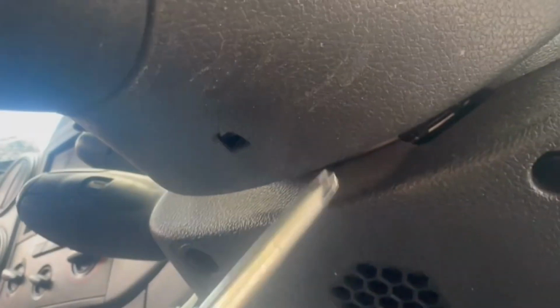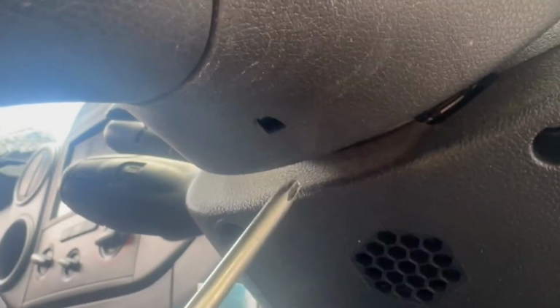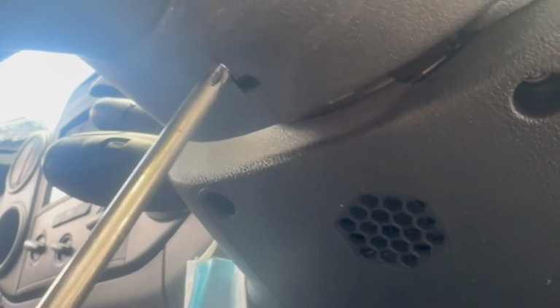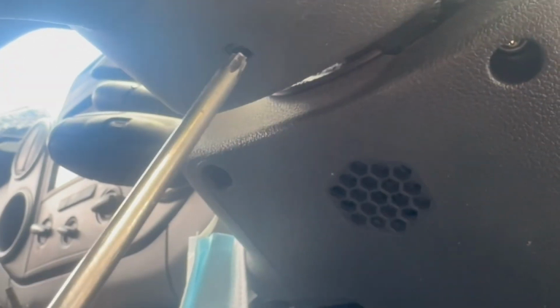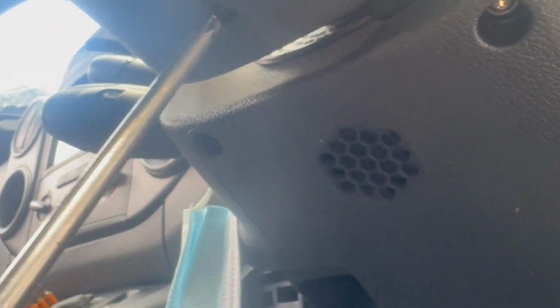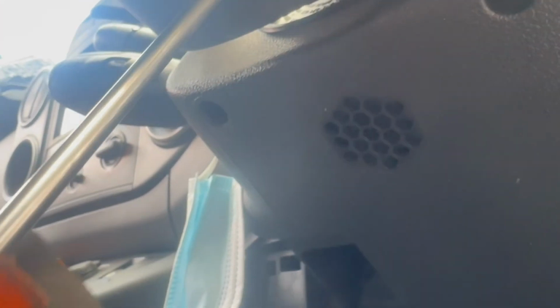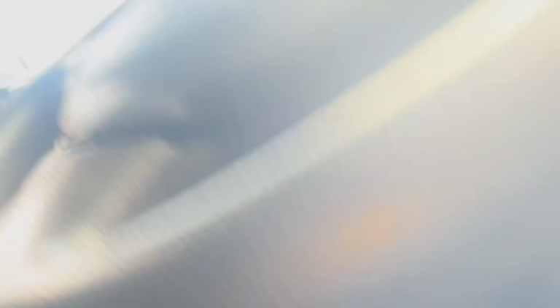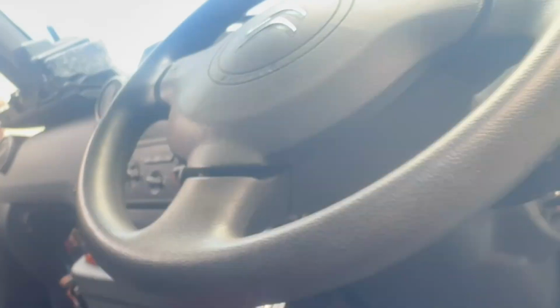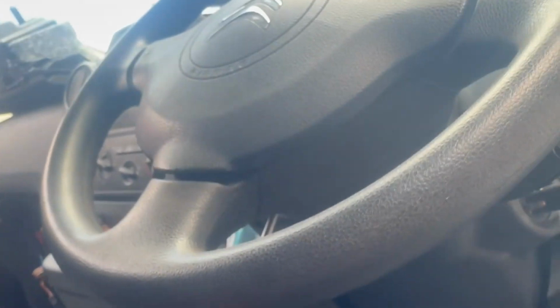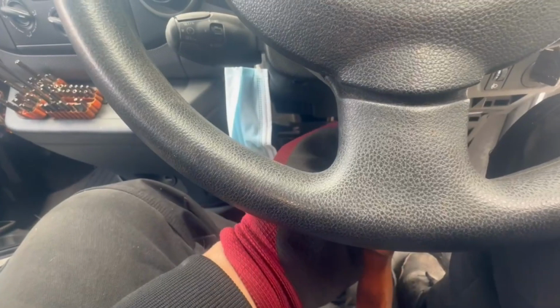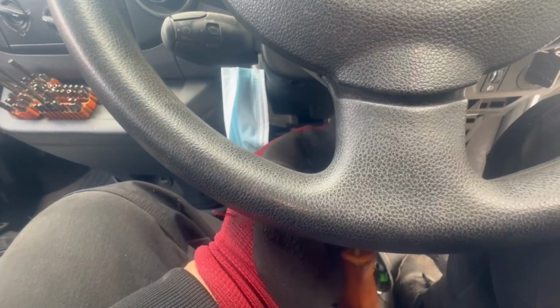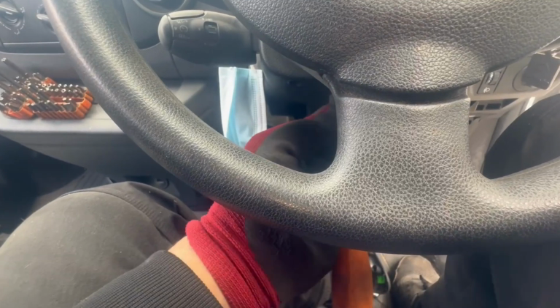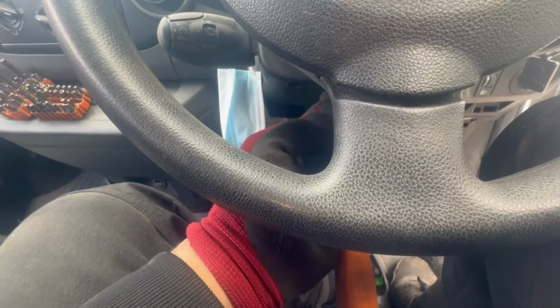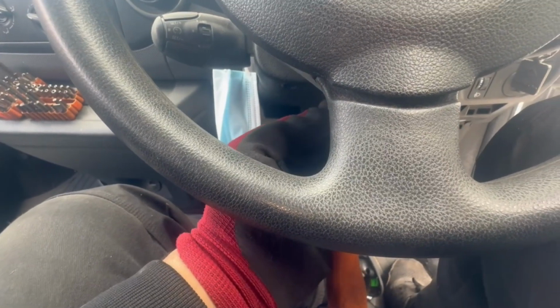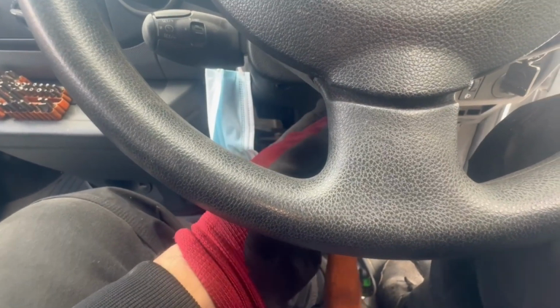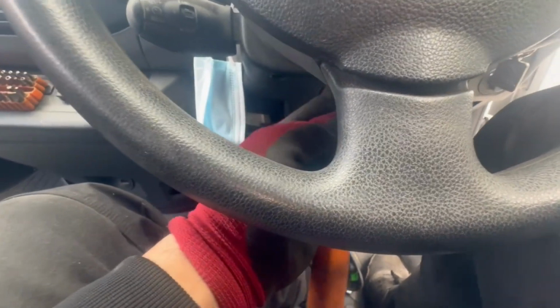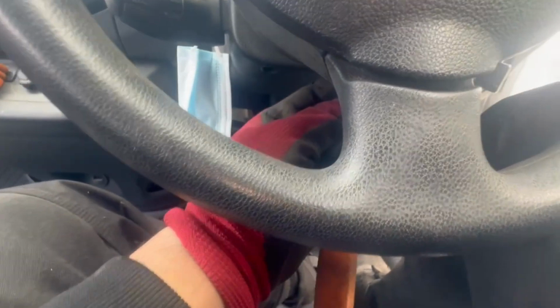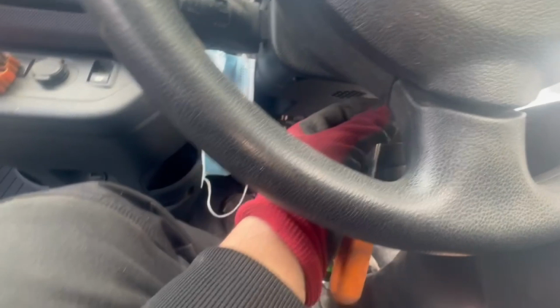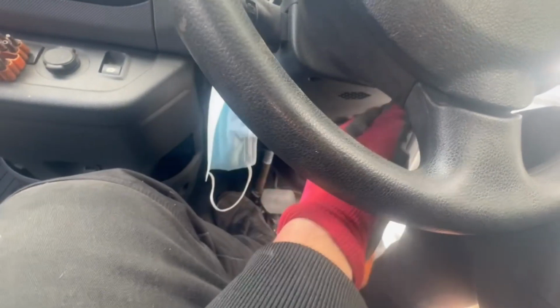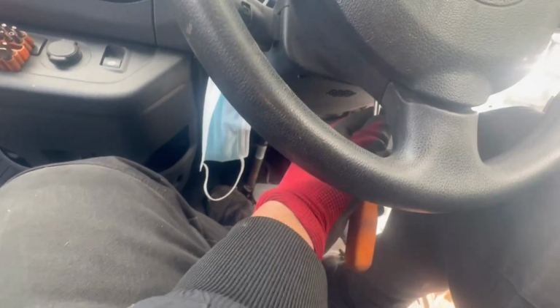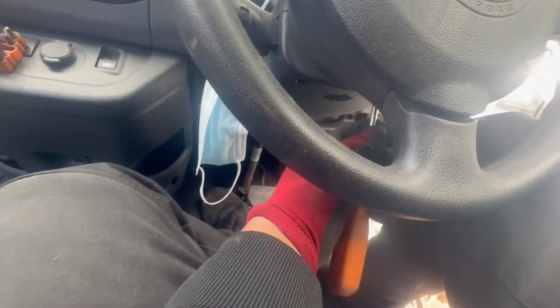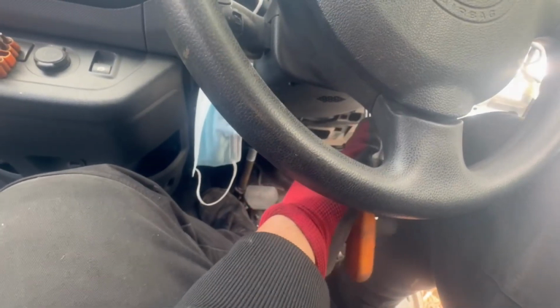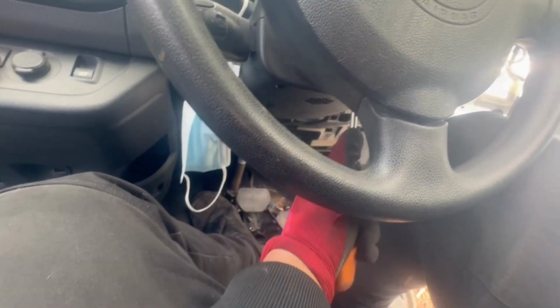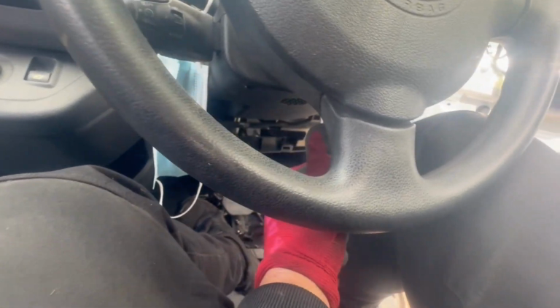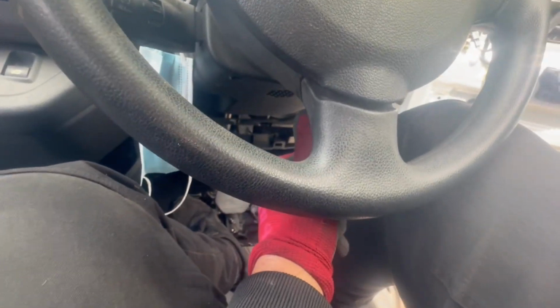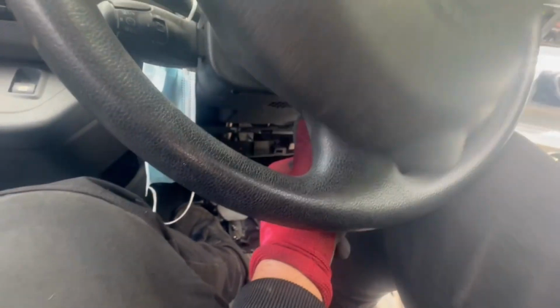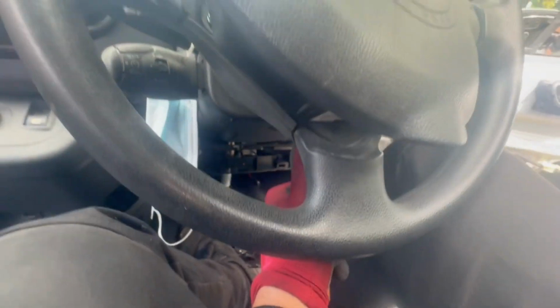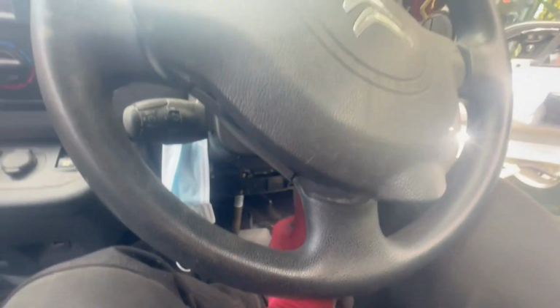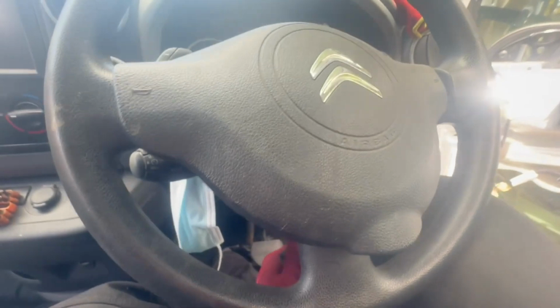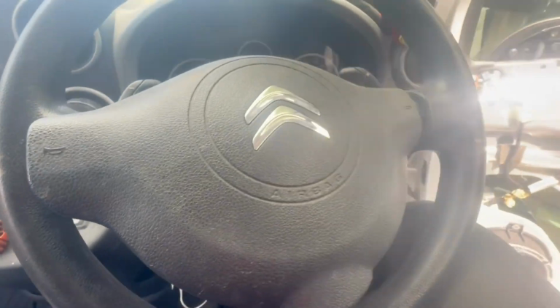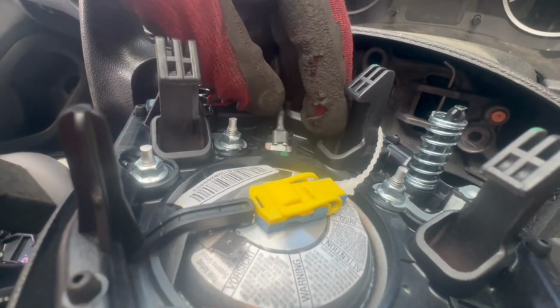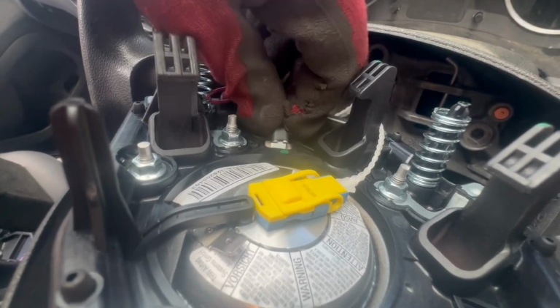At the bottom of the steering wheel there's a little opening with a clip. All you need to do is push in or up on this clip, and if you manage to get it right, it actually comes off — the steering wheel pops out quite easily.